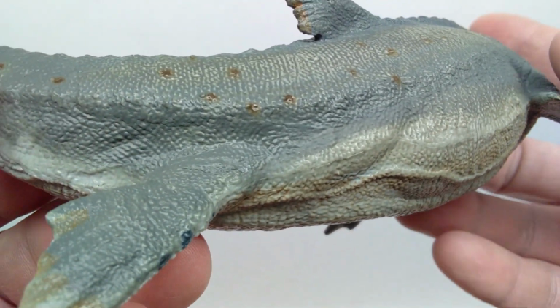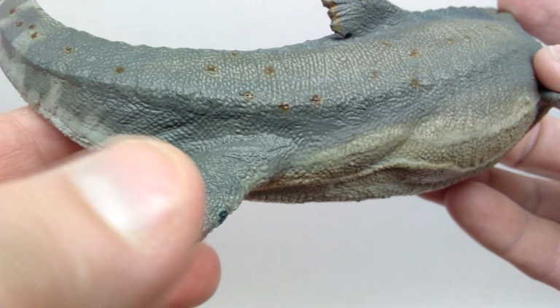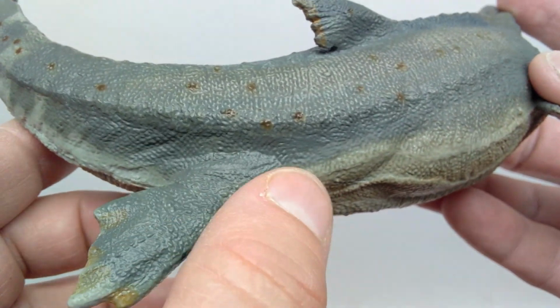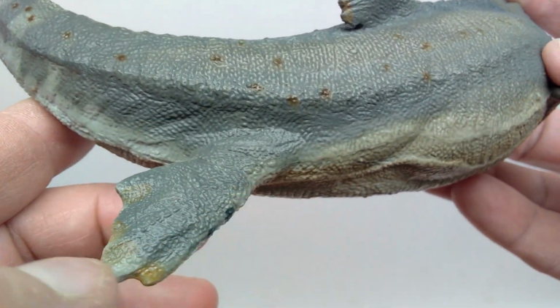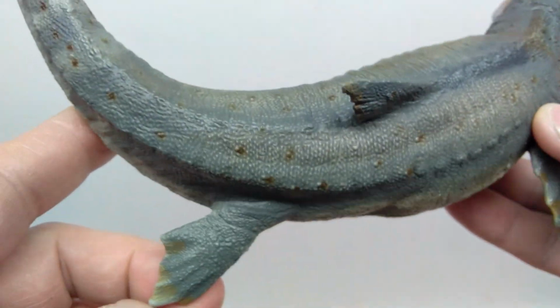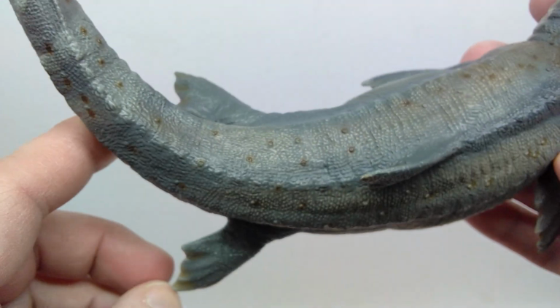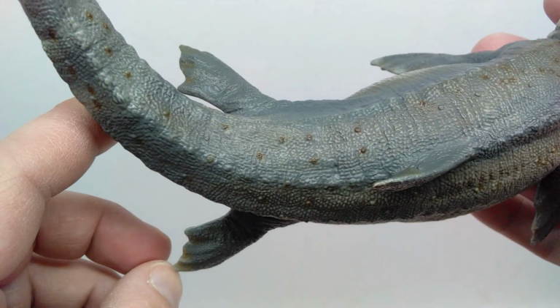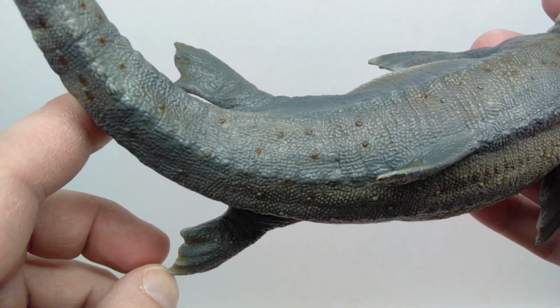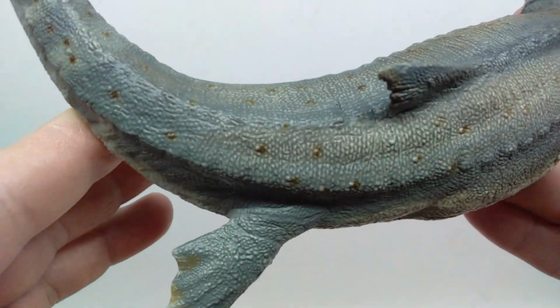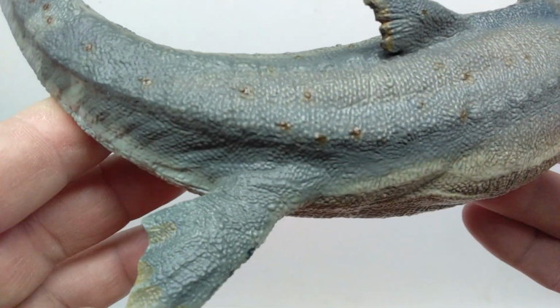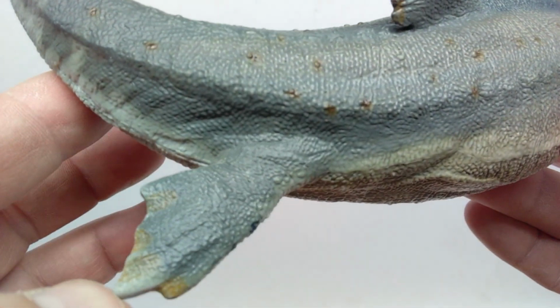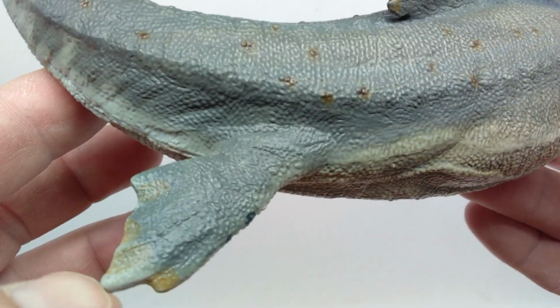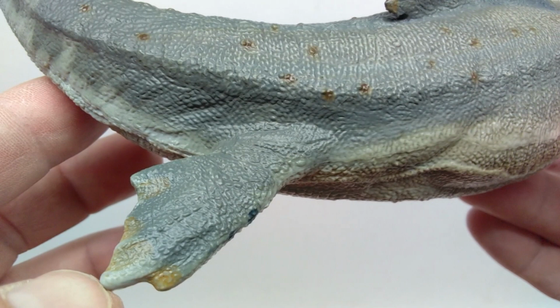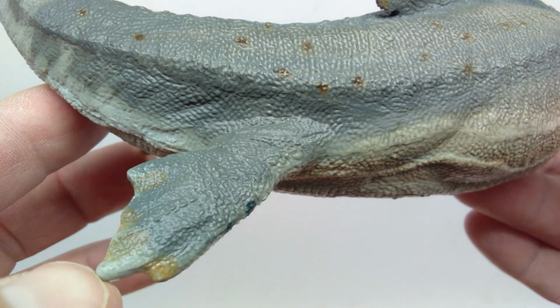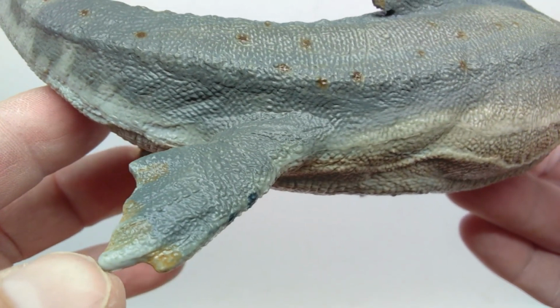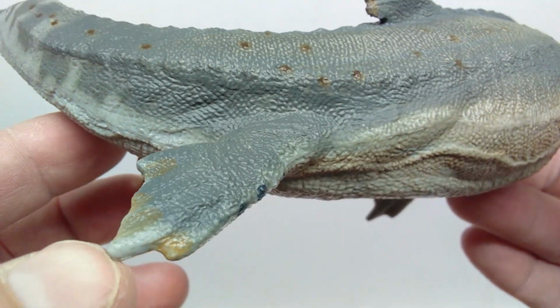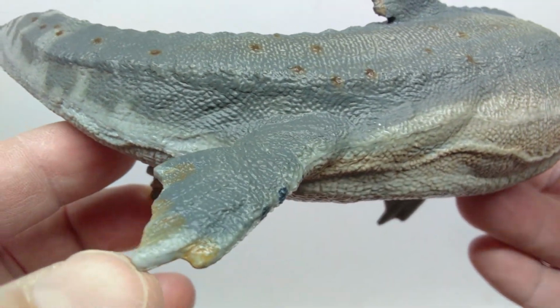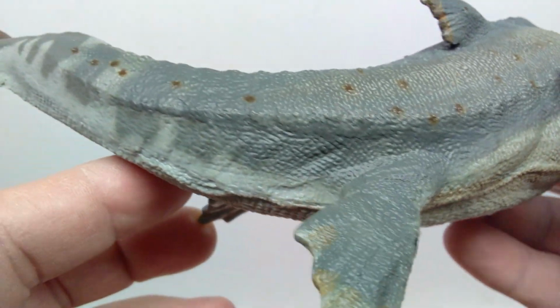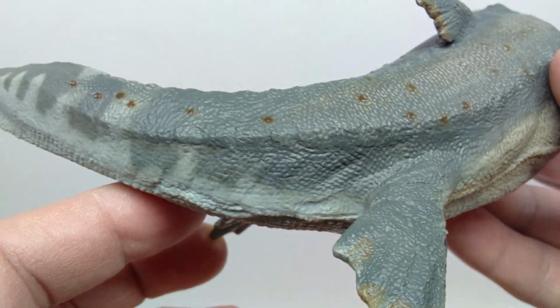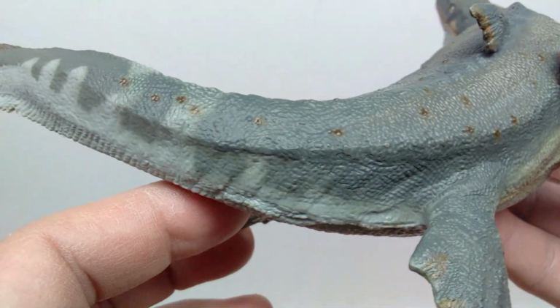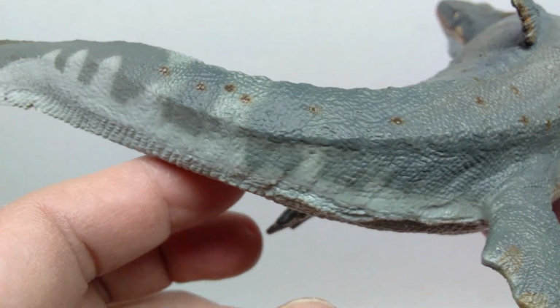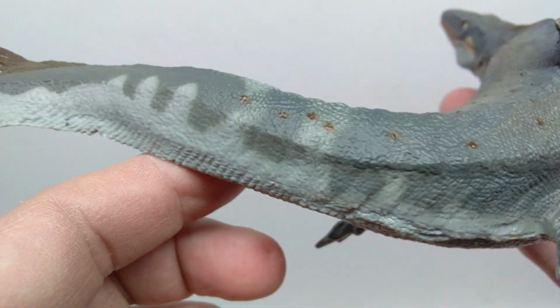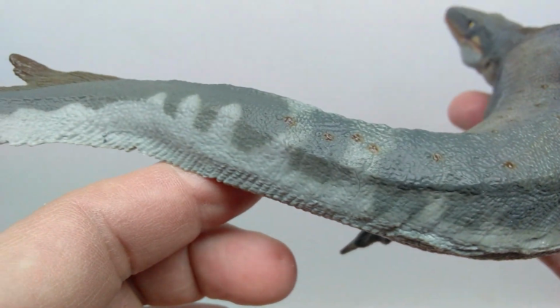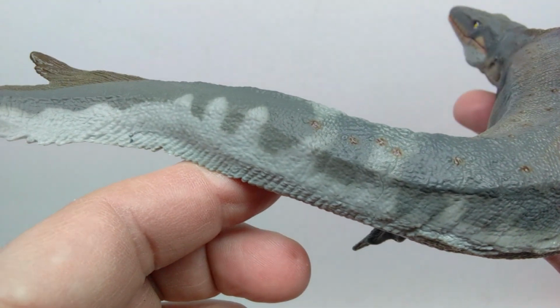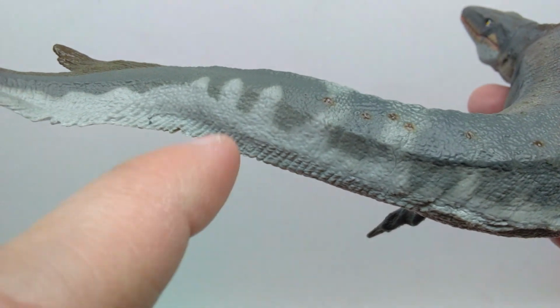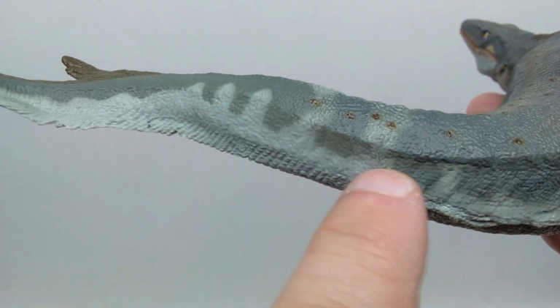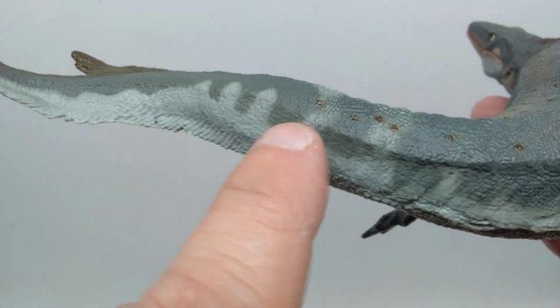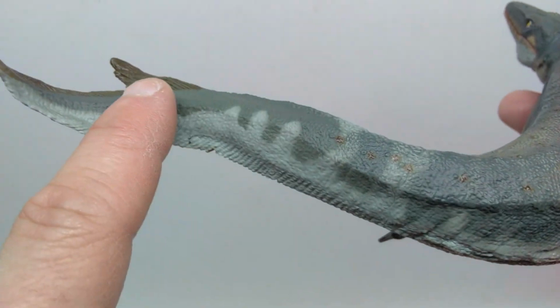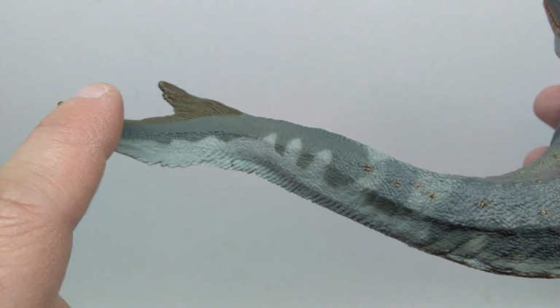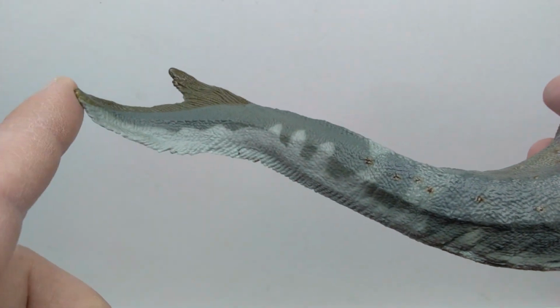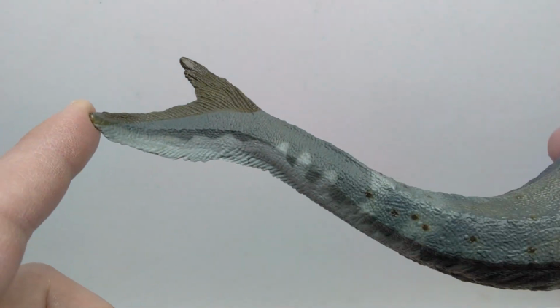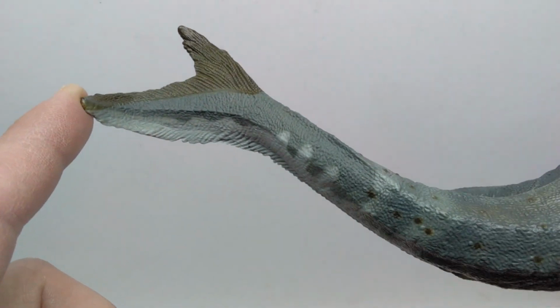As you lead back, you again see this flipper extended, similar to what we see on the opposing side, as the Mosasaurus is making a pretty nice turn with its body right there. Then you lead out into the tail — you can see the really nice coloration and the nice twist in the tail.